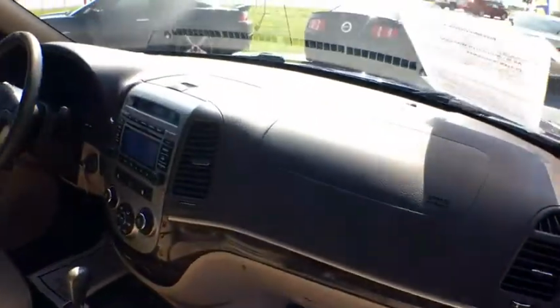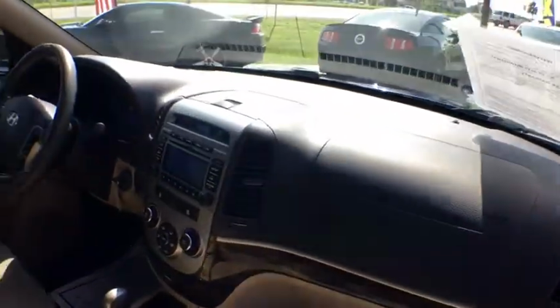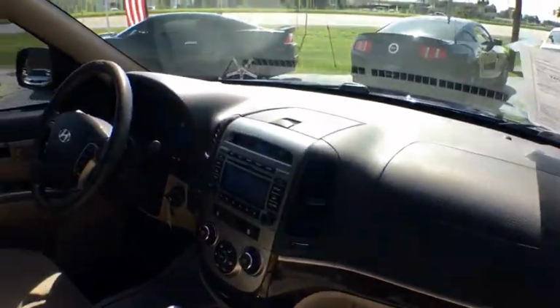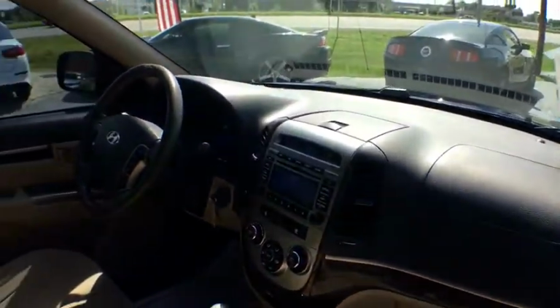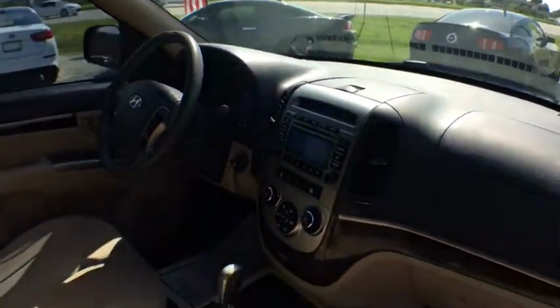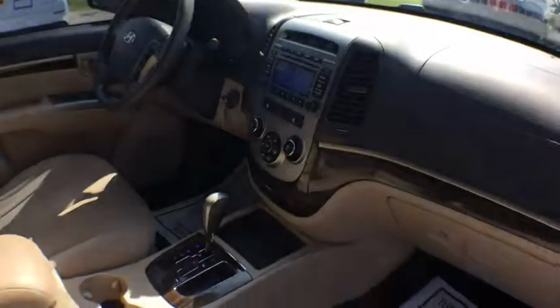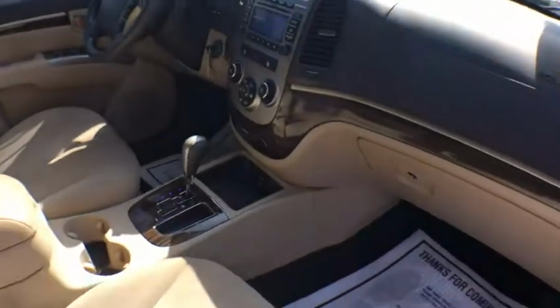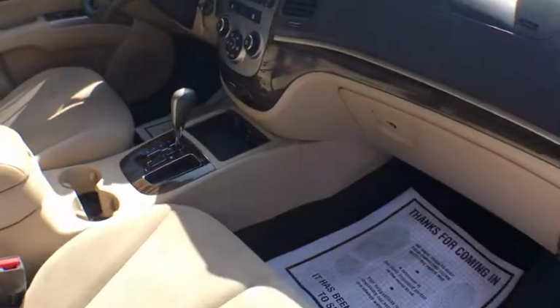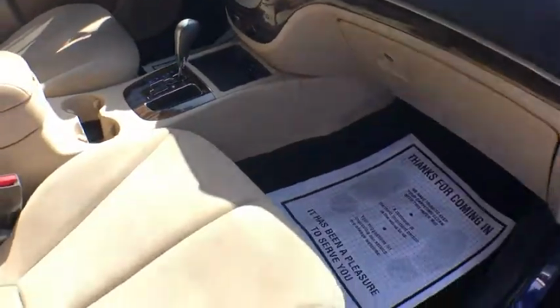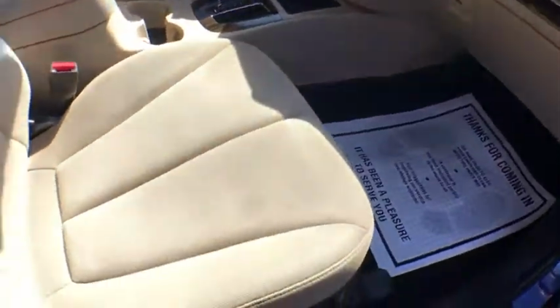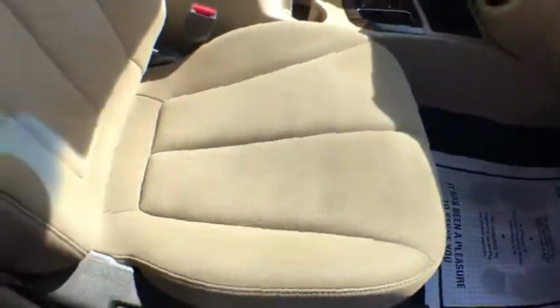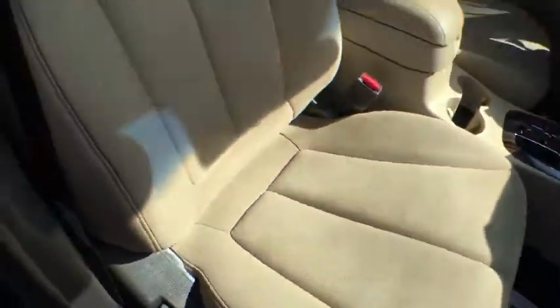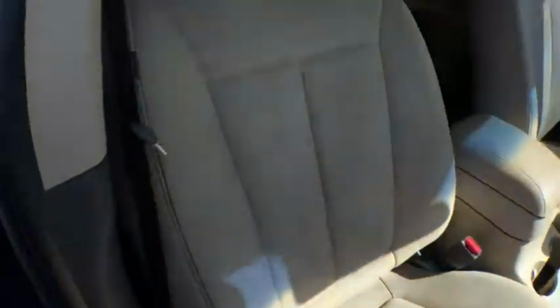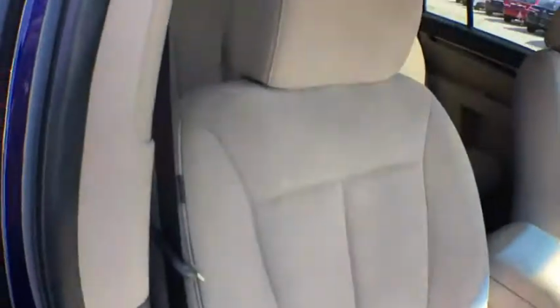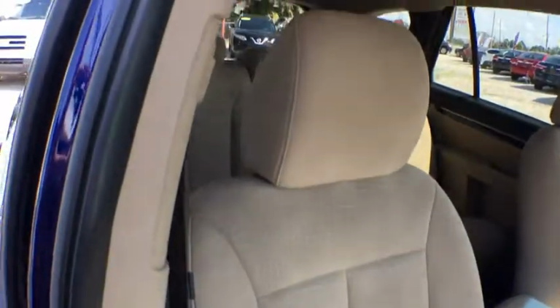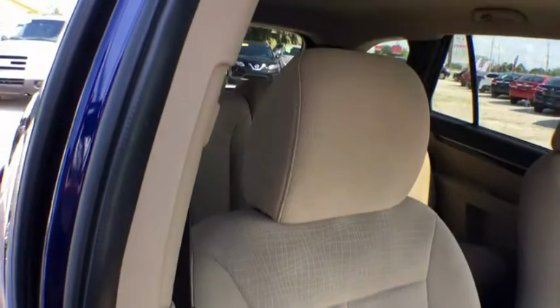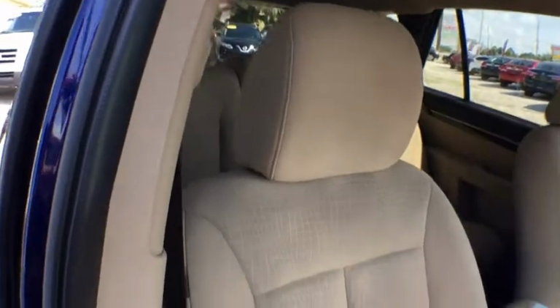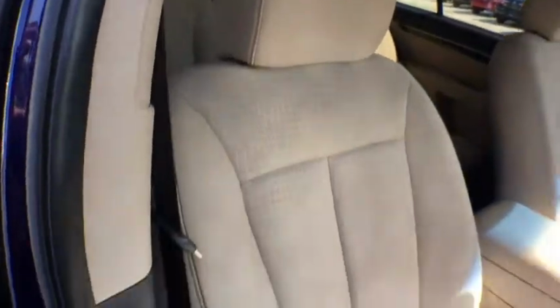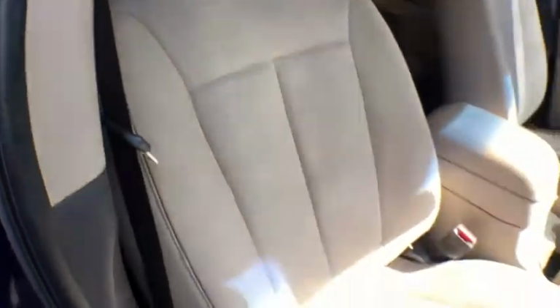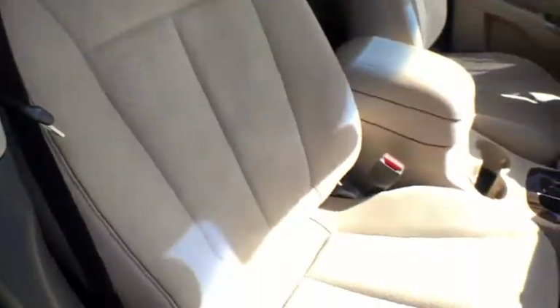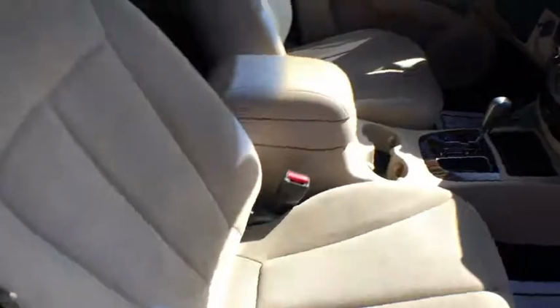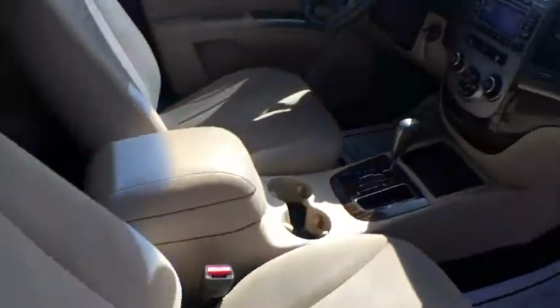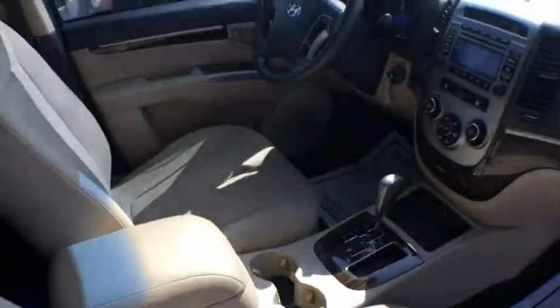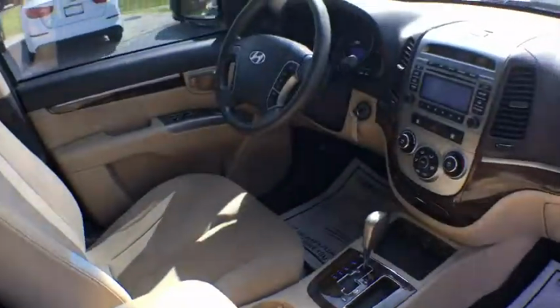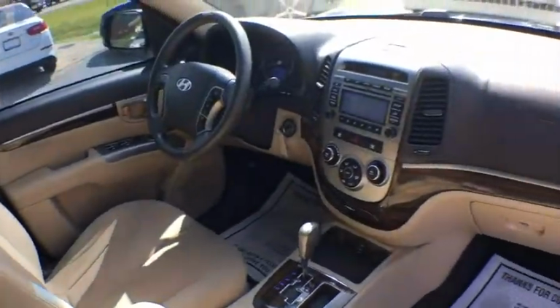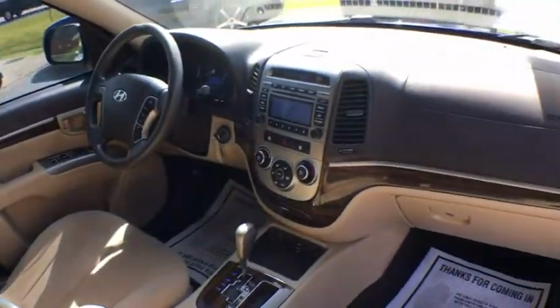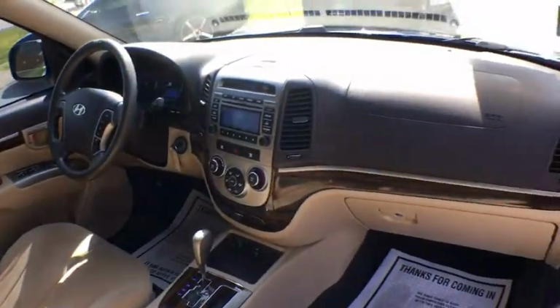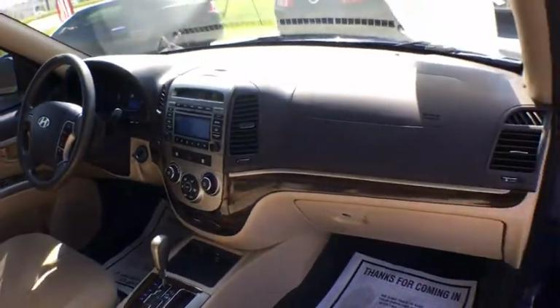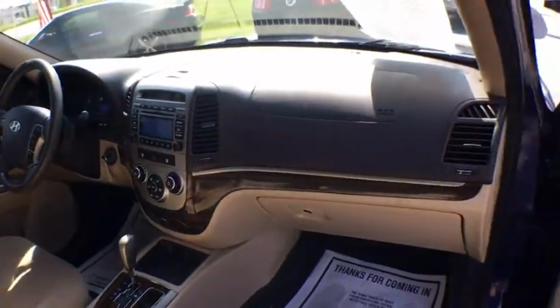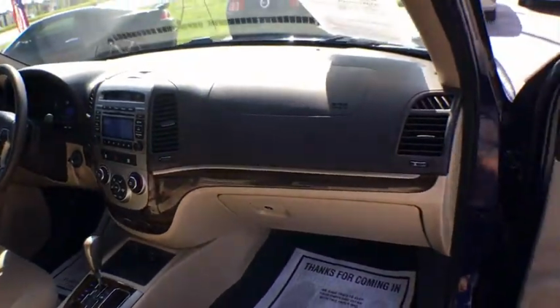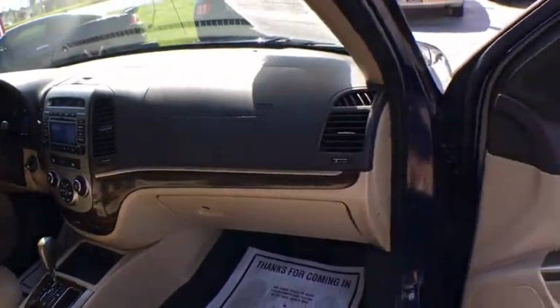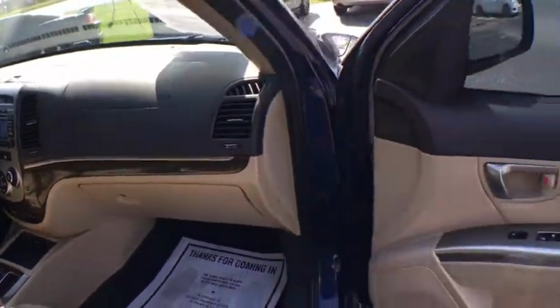Carpeting, ventilated front disc brakes, cloth seat trim, camera package, rear wiper, dual exhaust, compact spare tire, body color door handles, four-piece floor mat set.